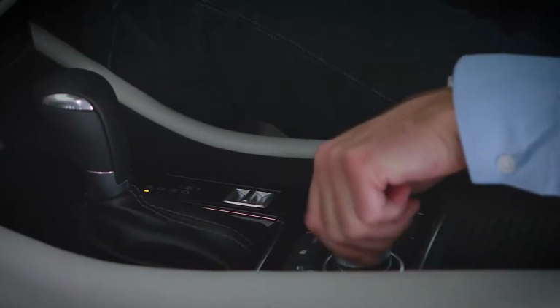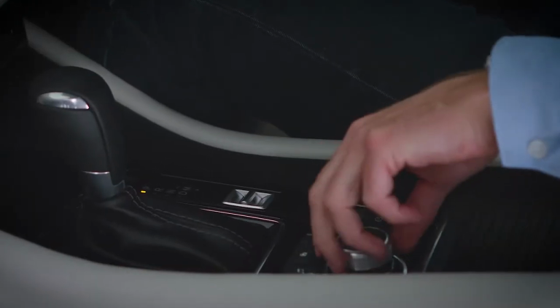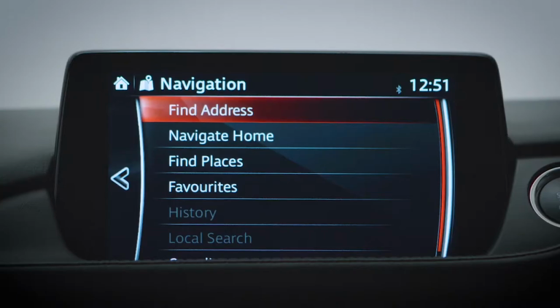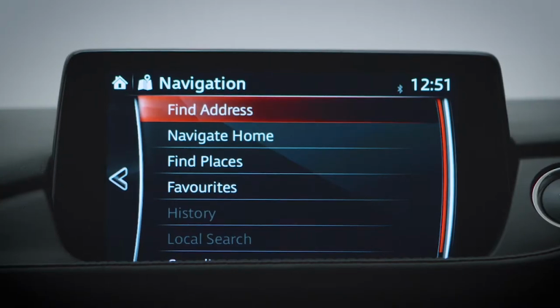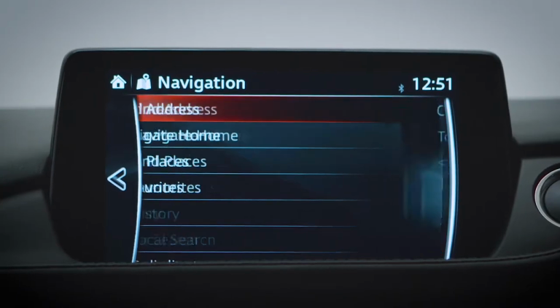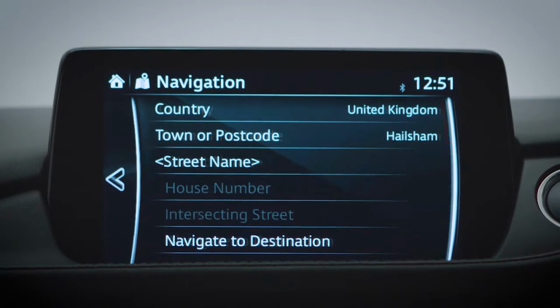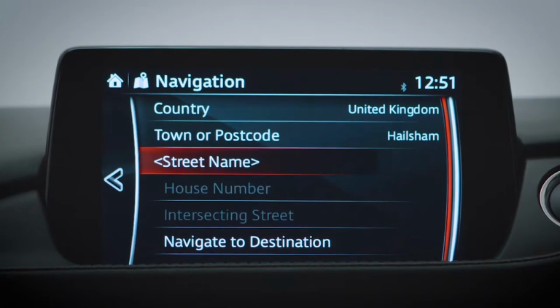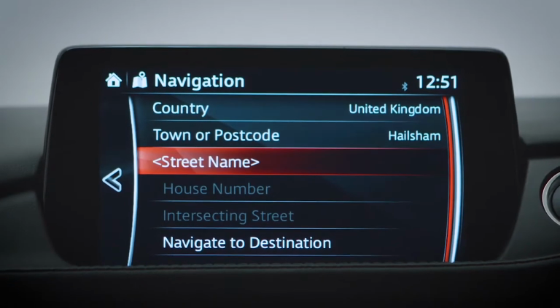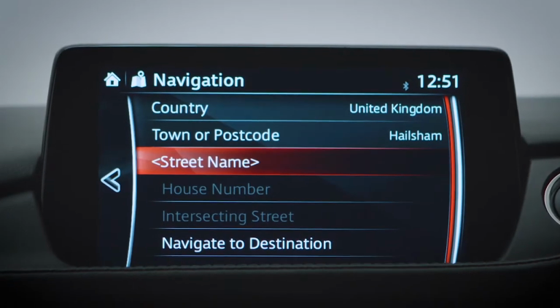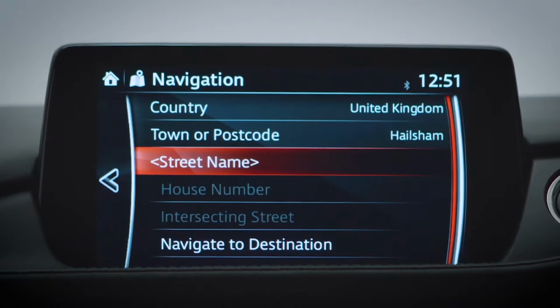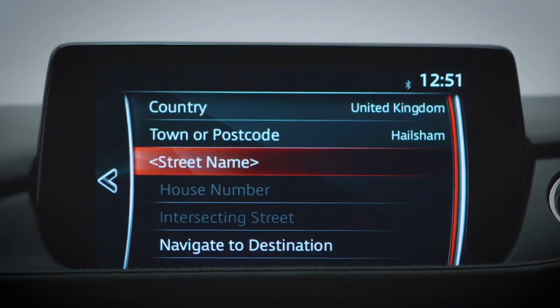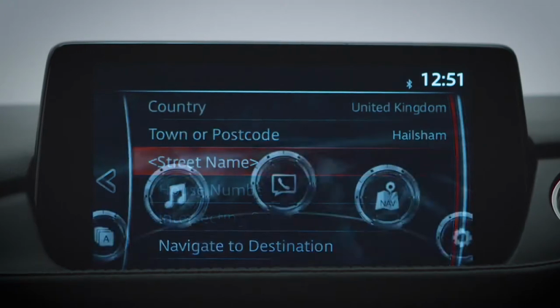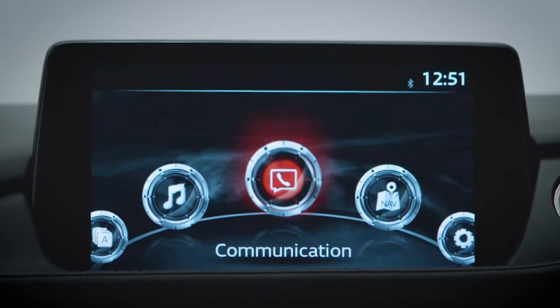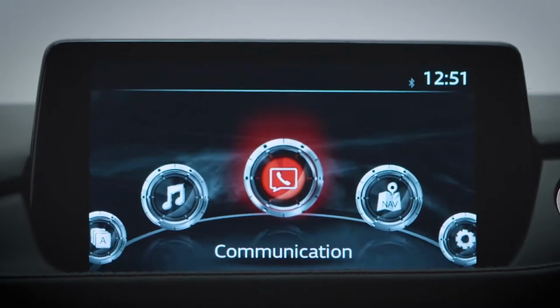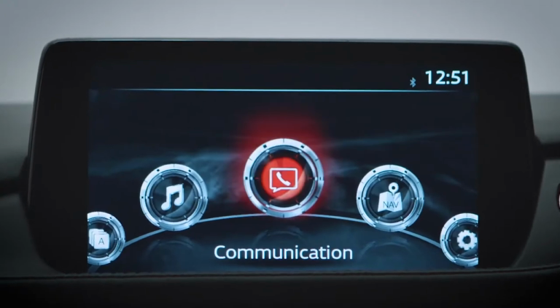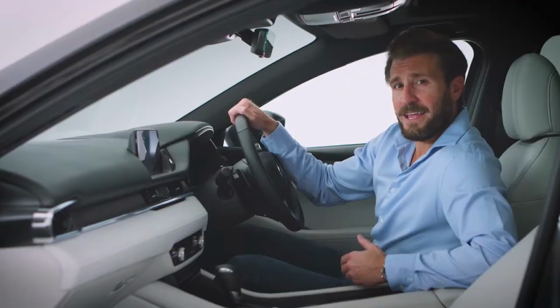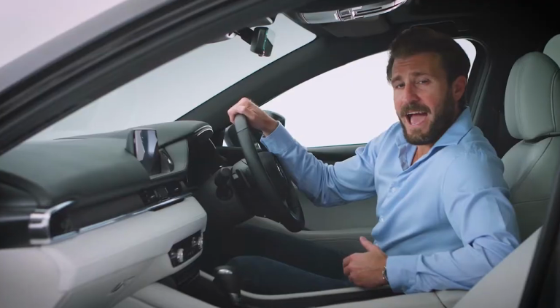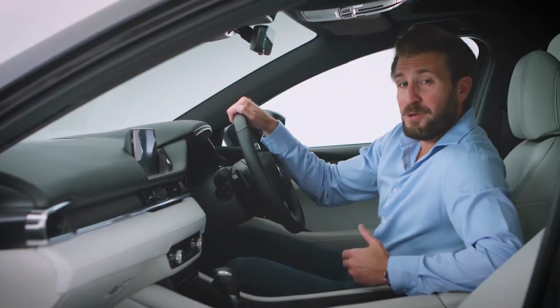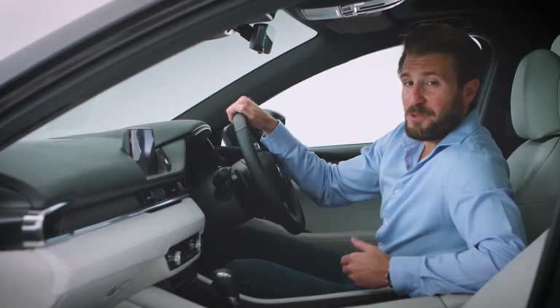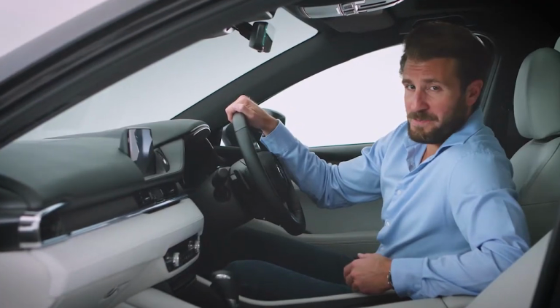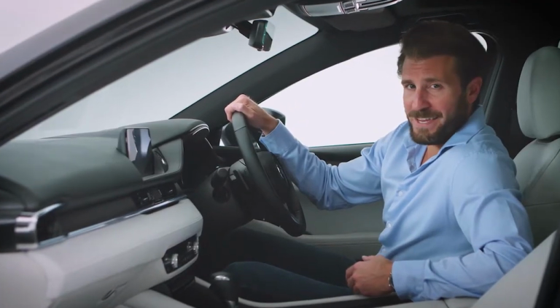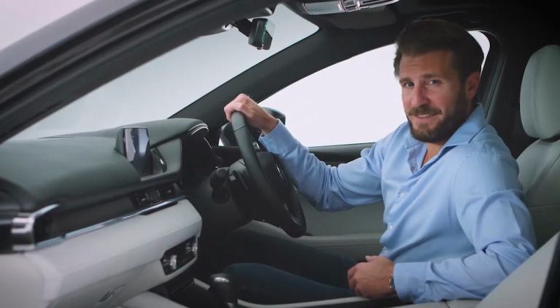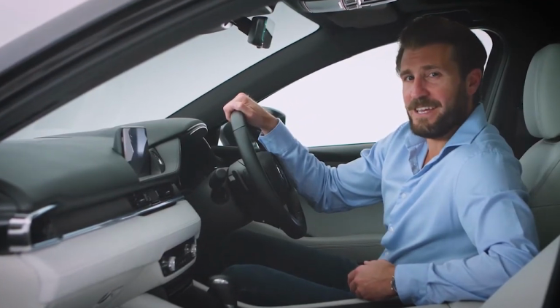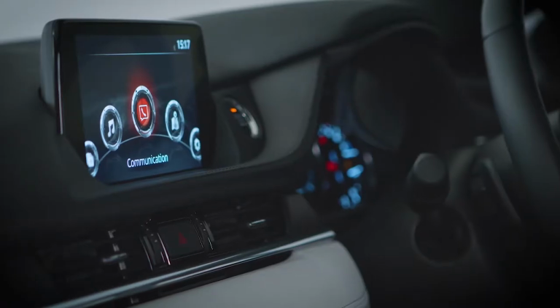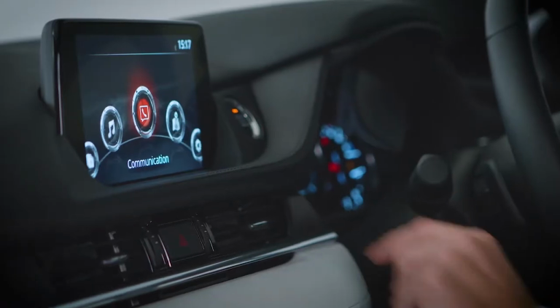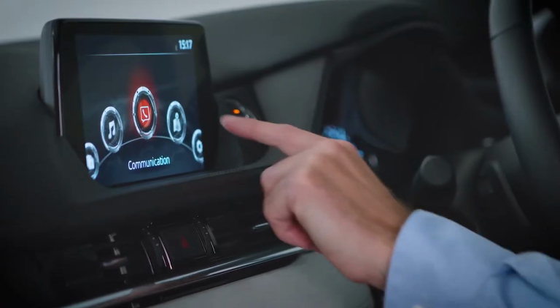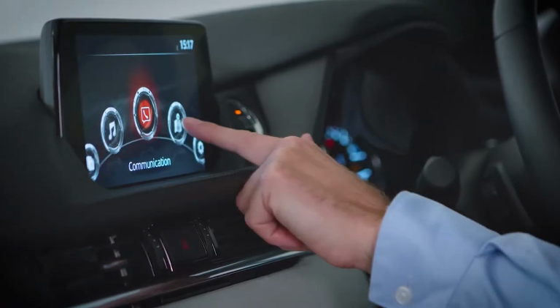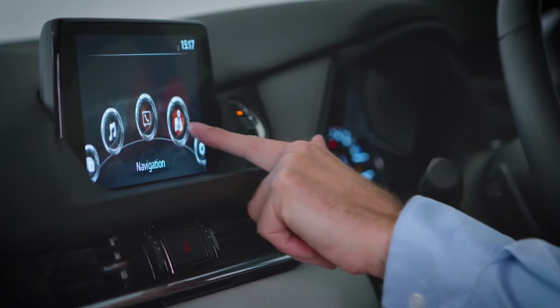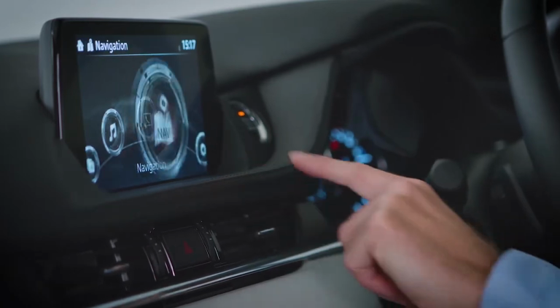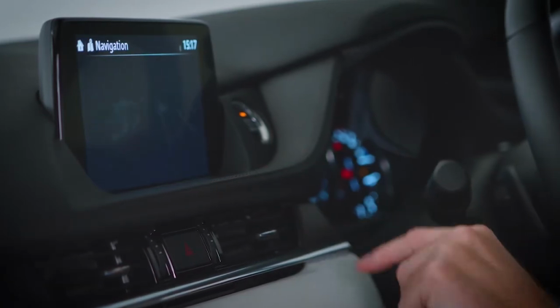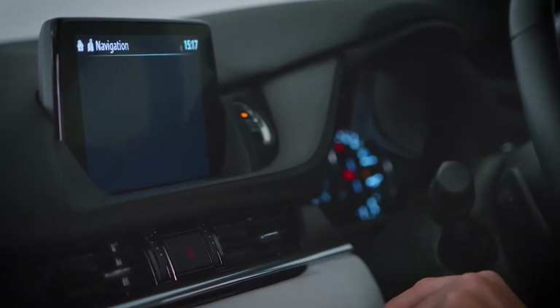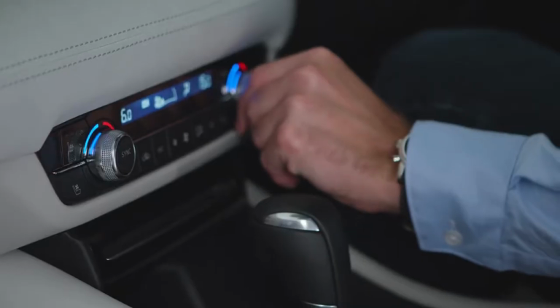Then there's the MZD Connect touchscreen and sat-nav, now with an 8-inch screen and Bluetooth USB connectivity — everything you need at your fingertips.